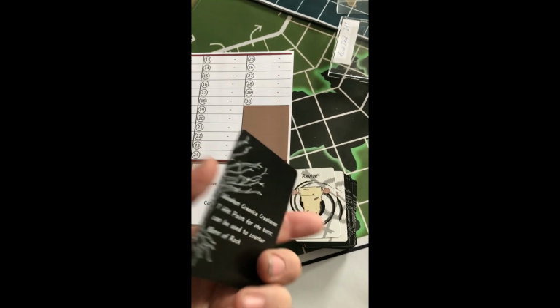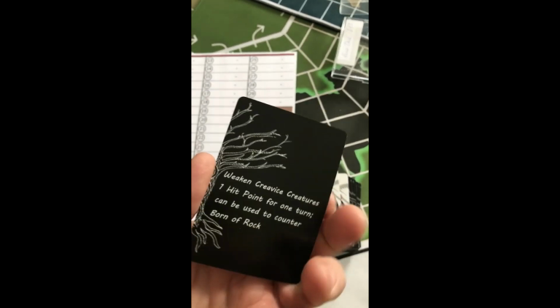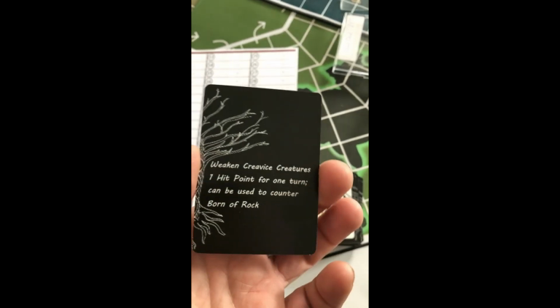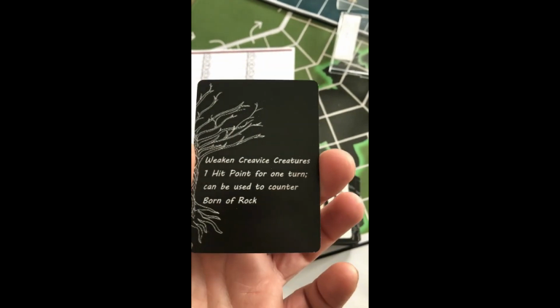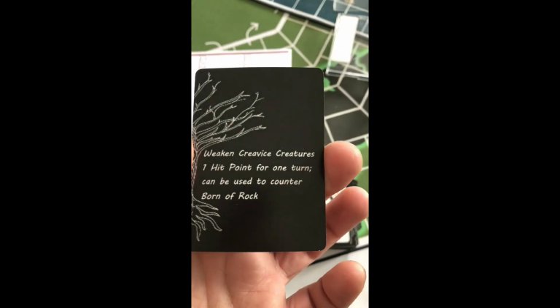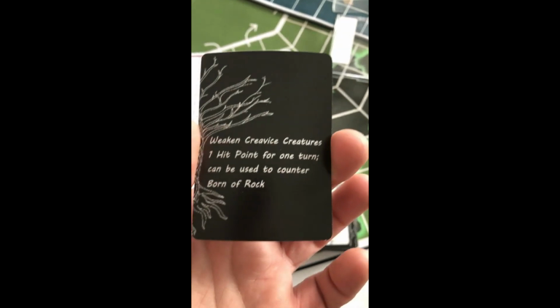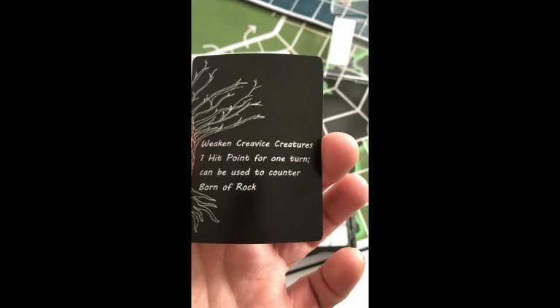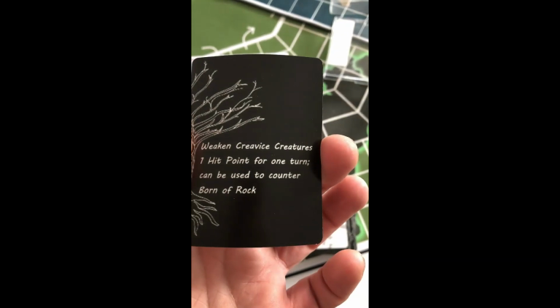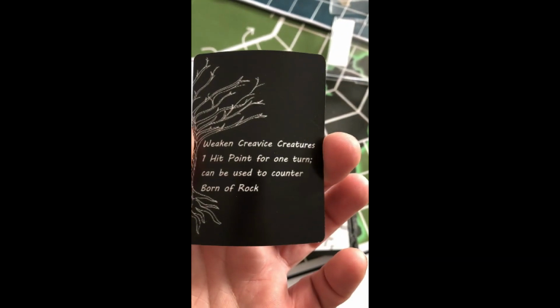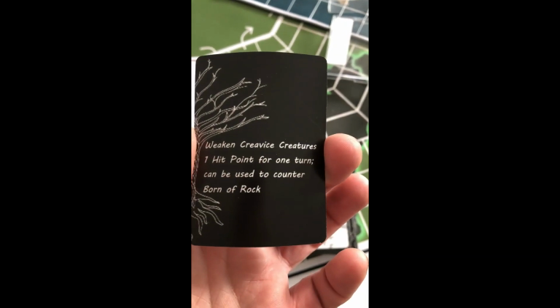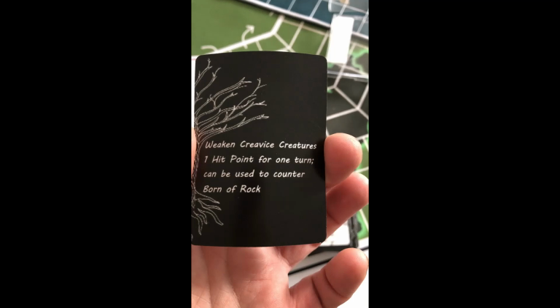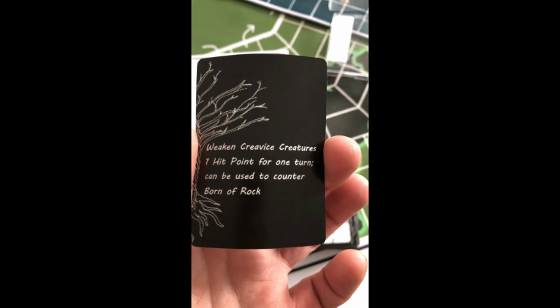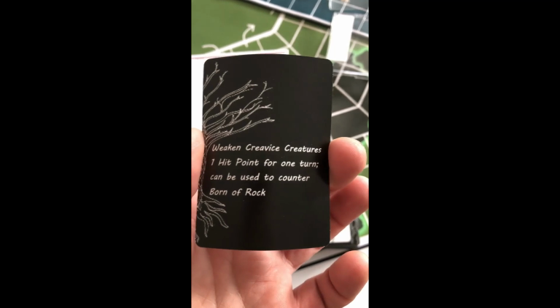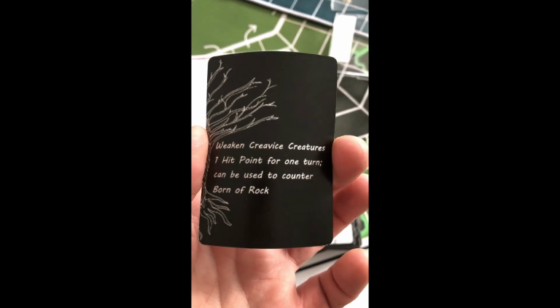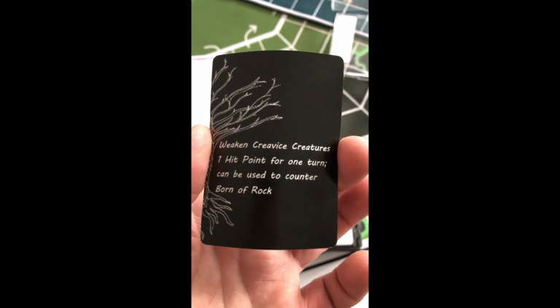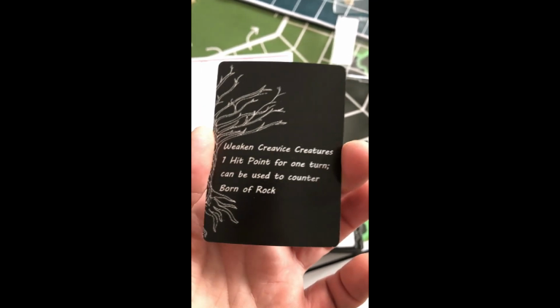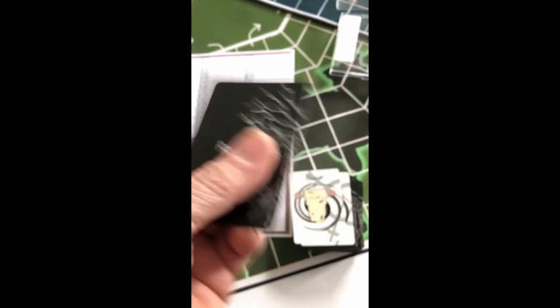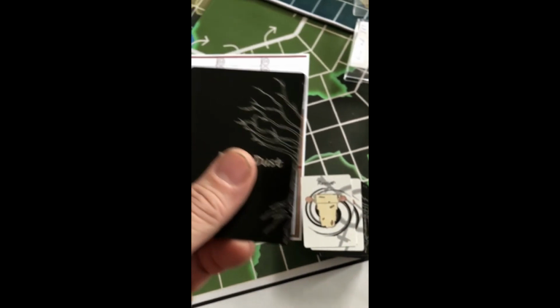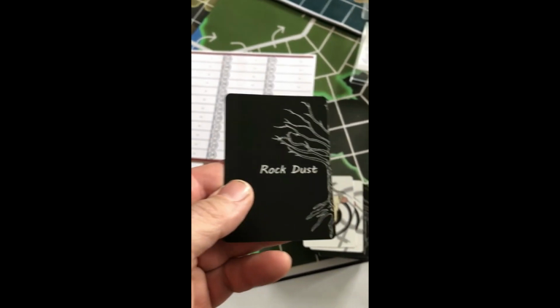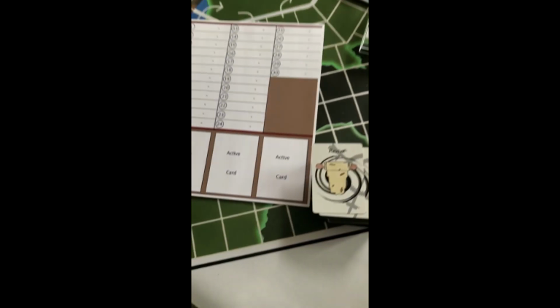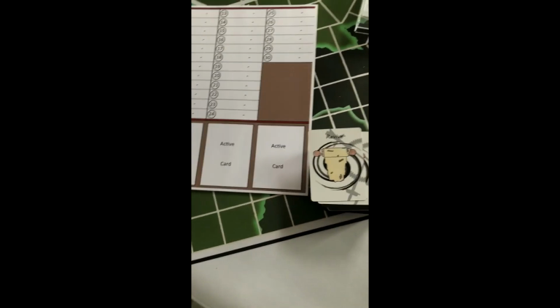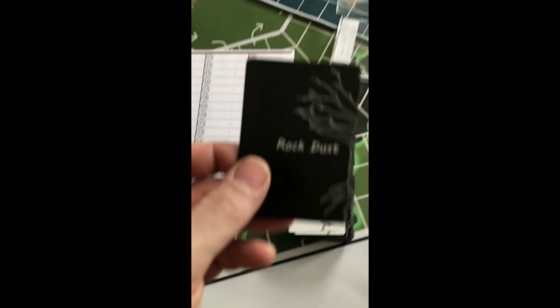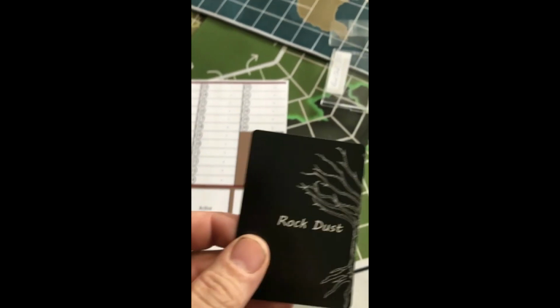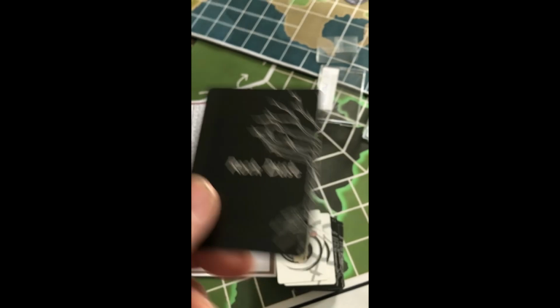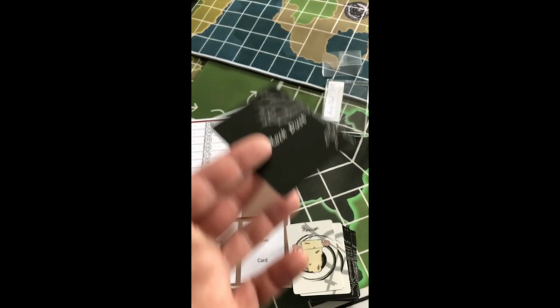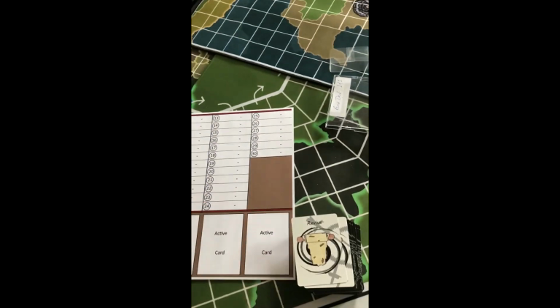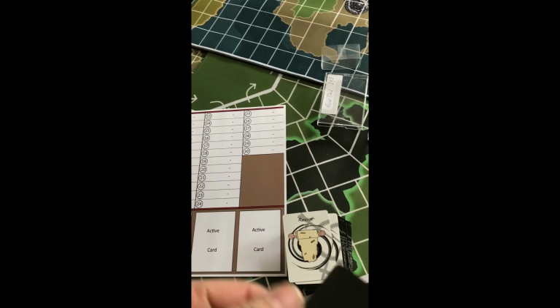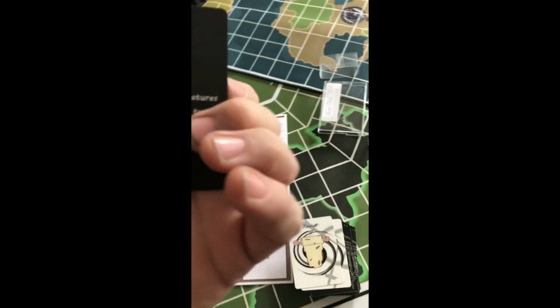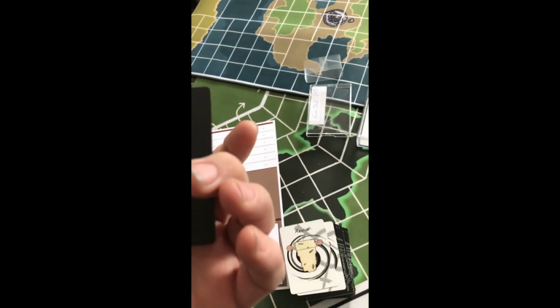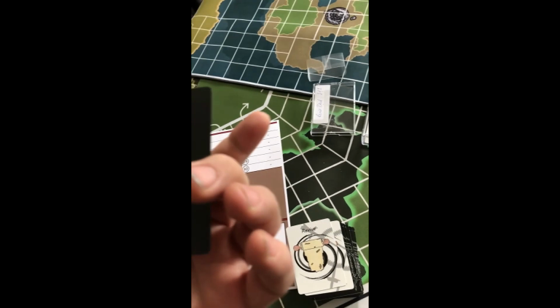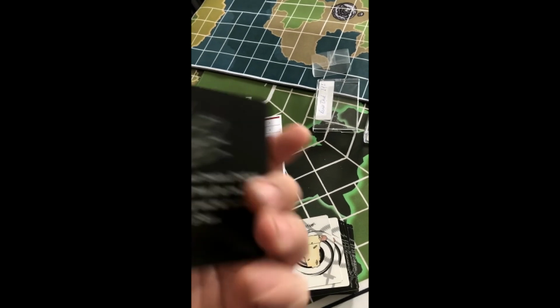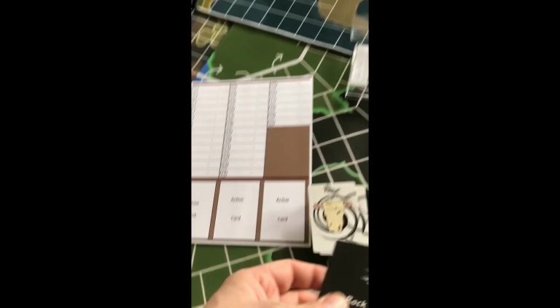Rock Dust. Weaken crevice creatures — one hit point for one turn. Can be used to counter Born of Rock. Born of Rock, of course, will empower crevice creatures.